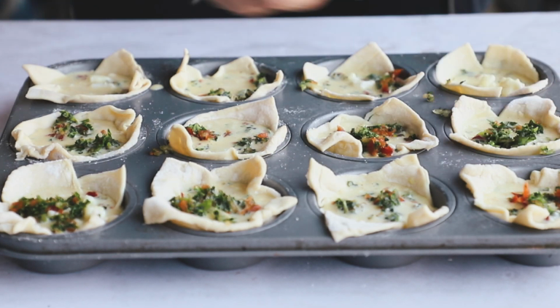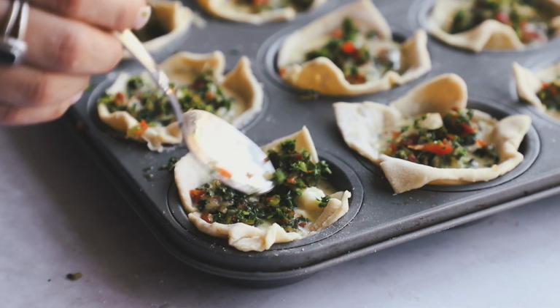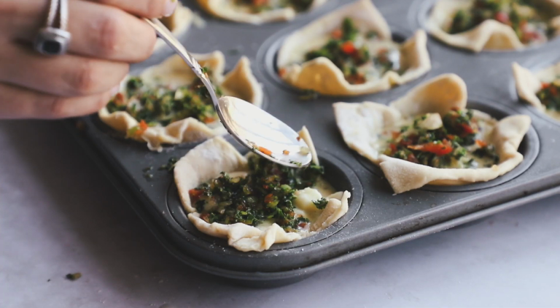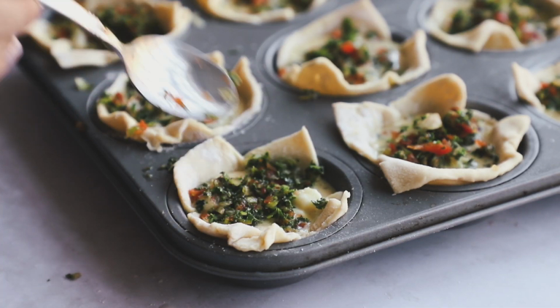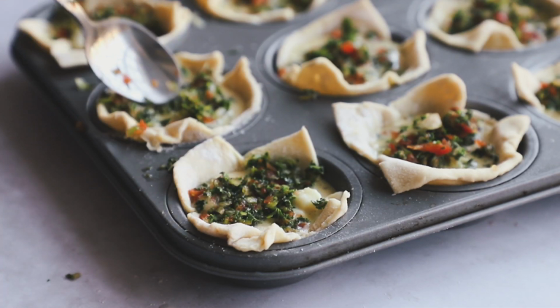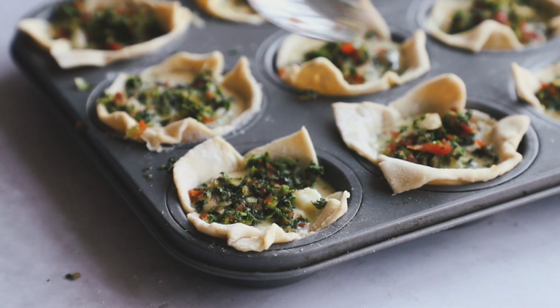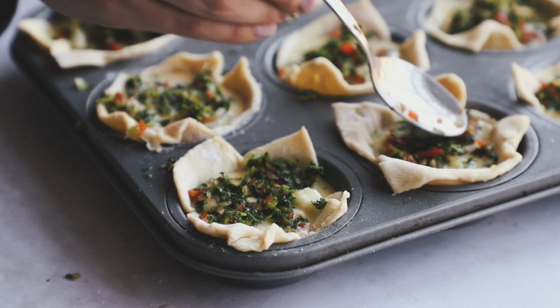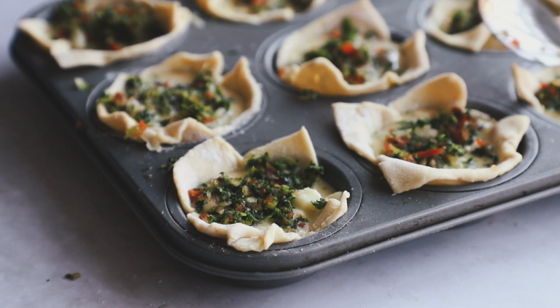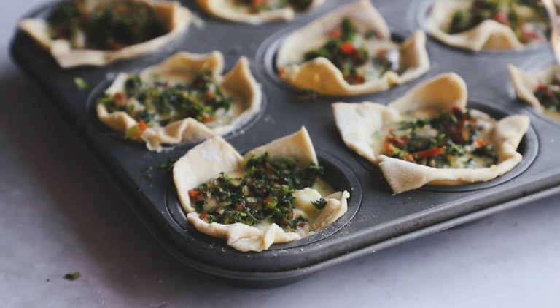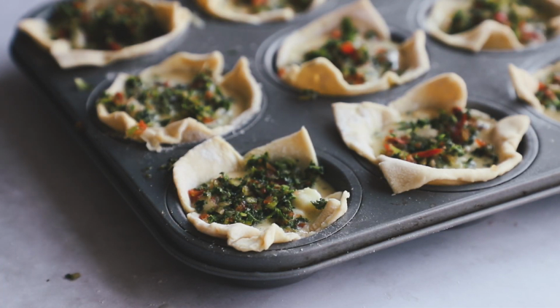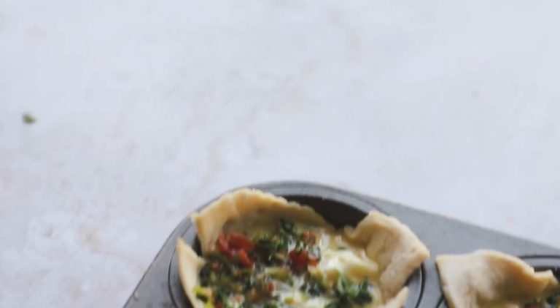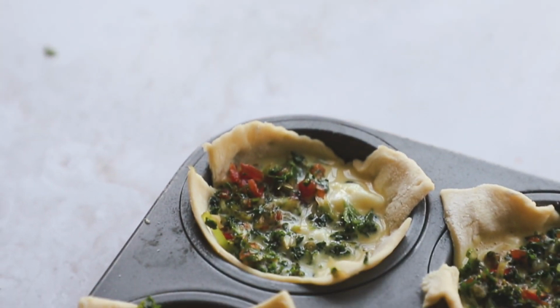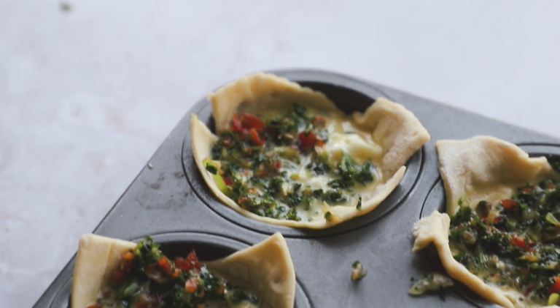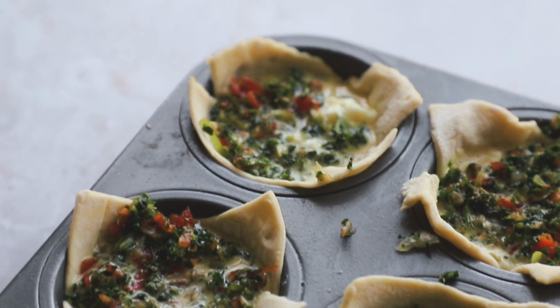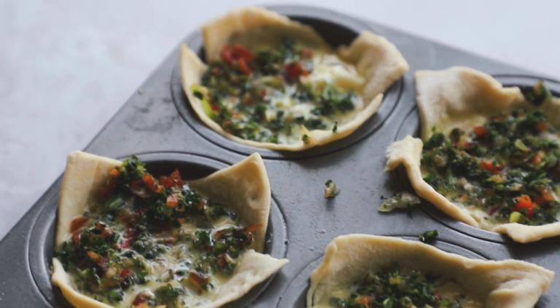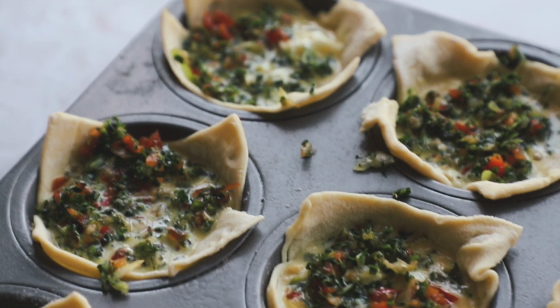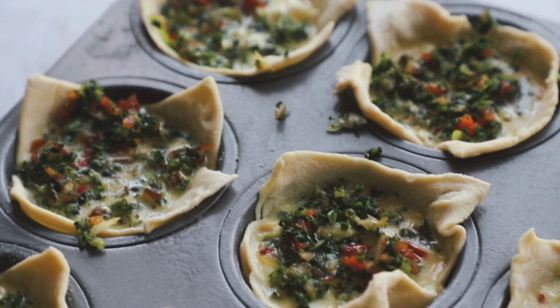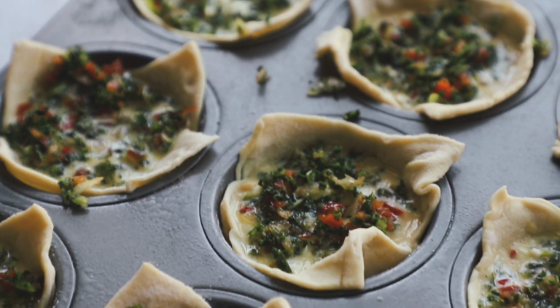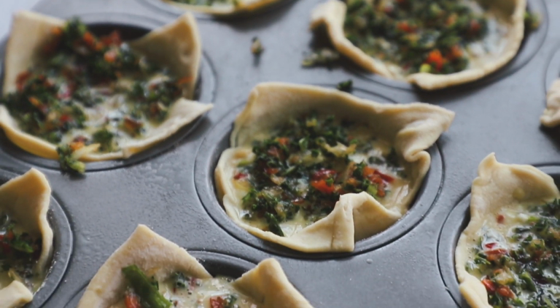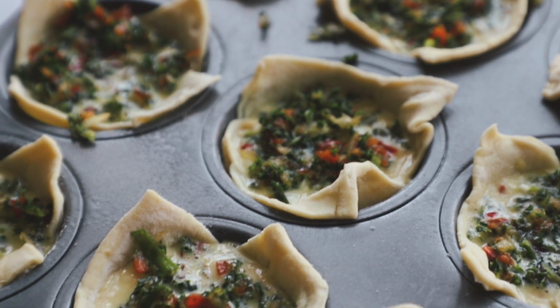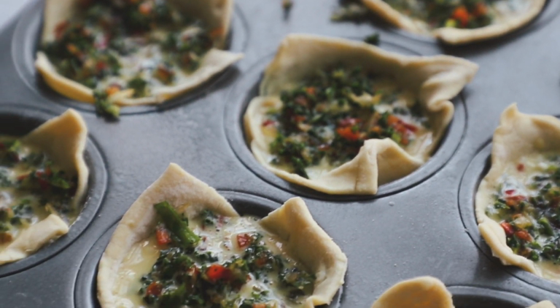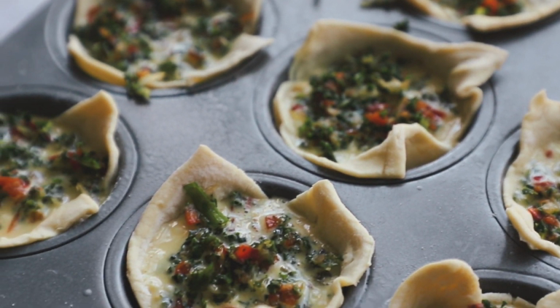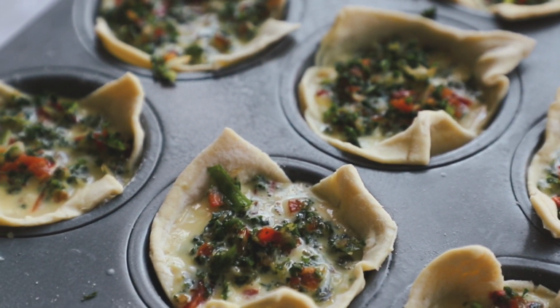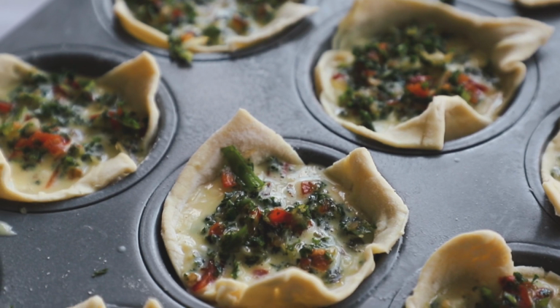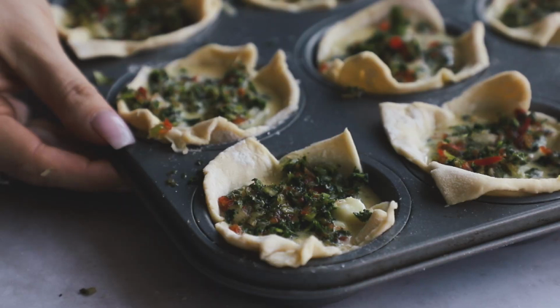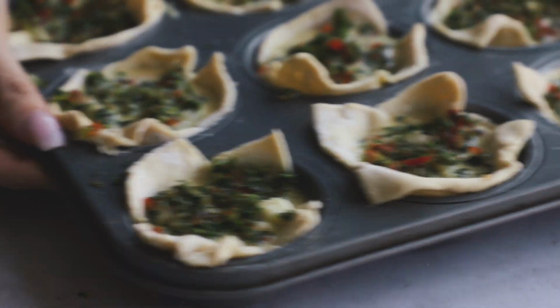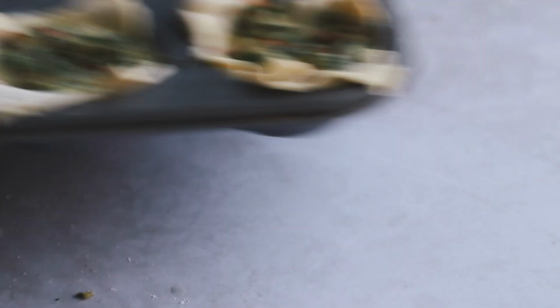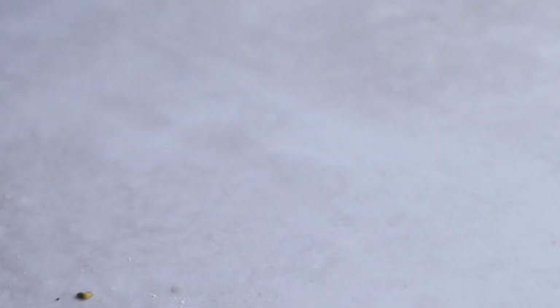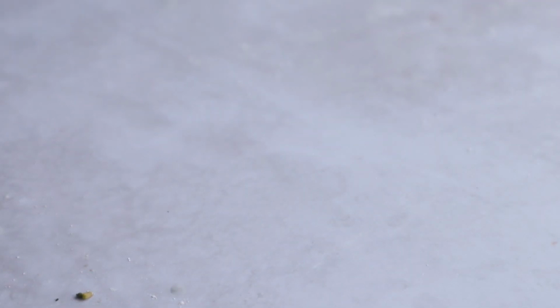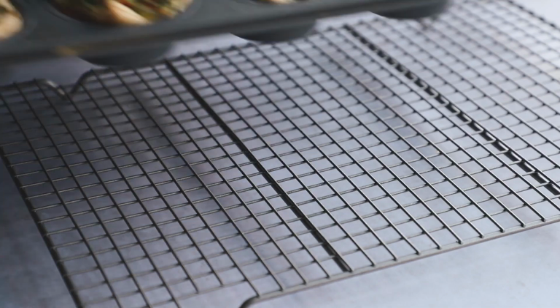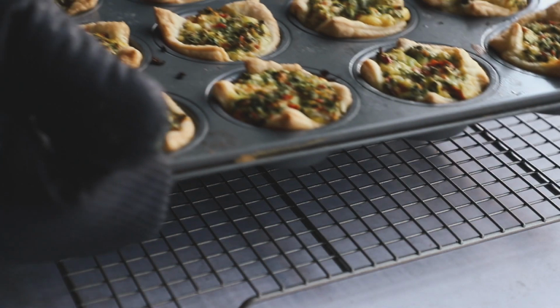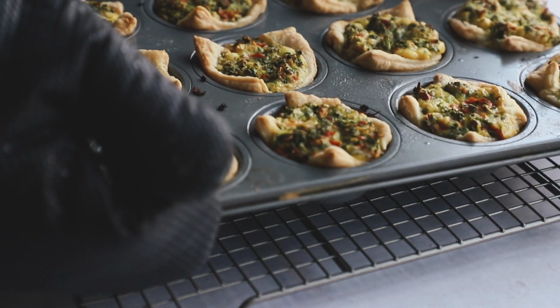I just took a spoon and kind of pressed the veggies in a little bit more. Then we're going to pop them in the oven at 350°F for about 30 to 33 minutes, until they come out golden brown and a toothpick comes out clean. And that's really all you have to do!